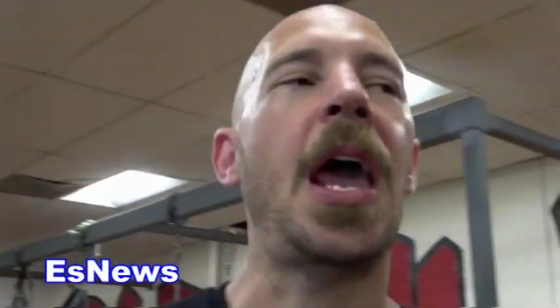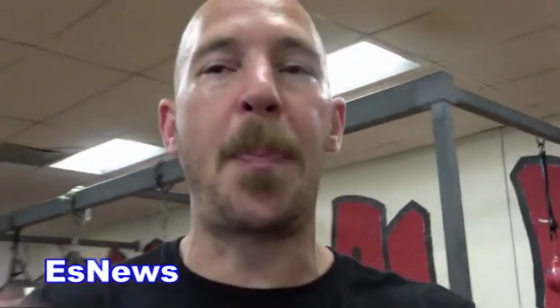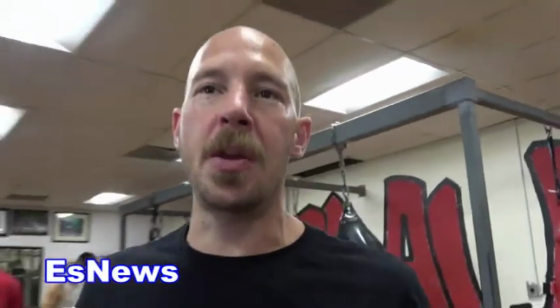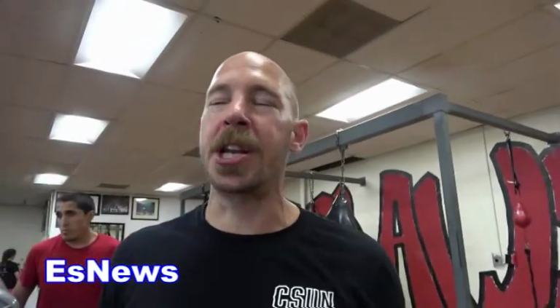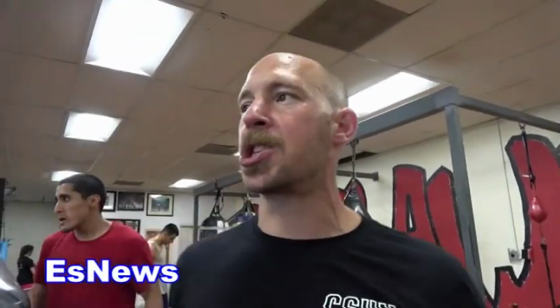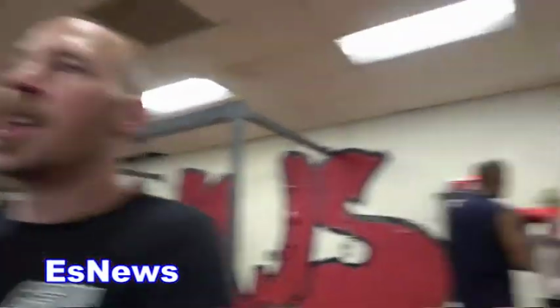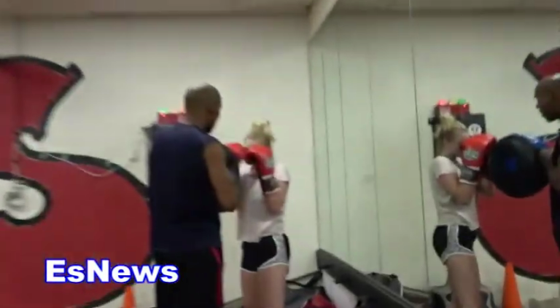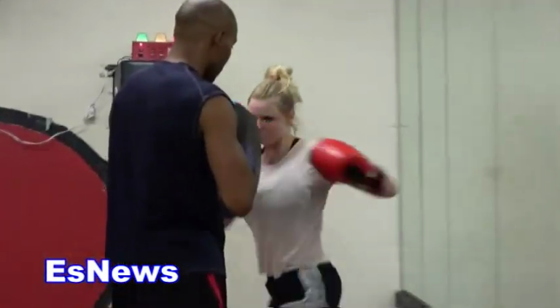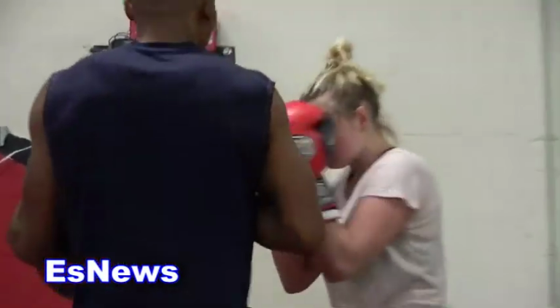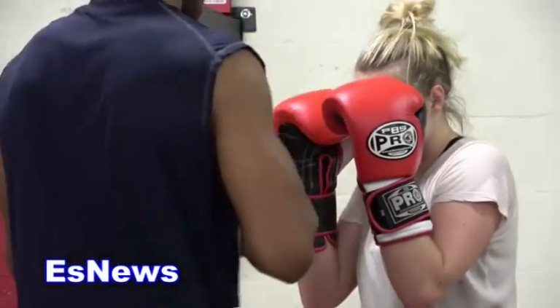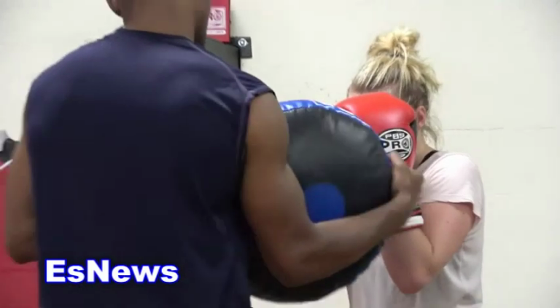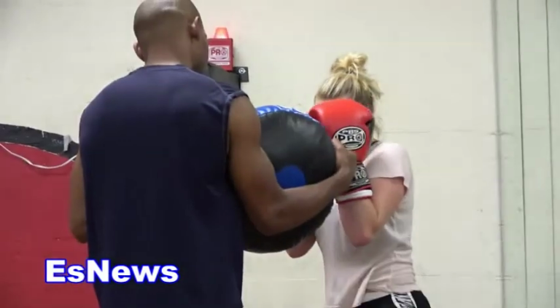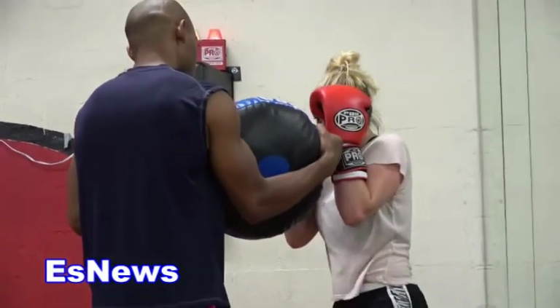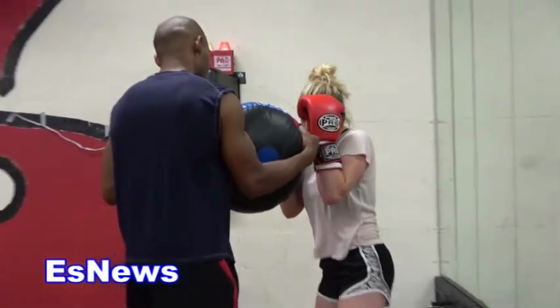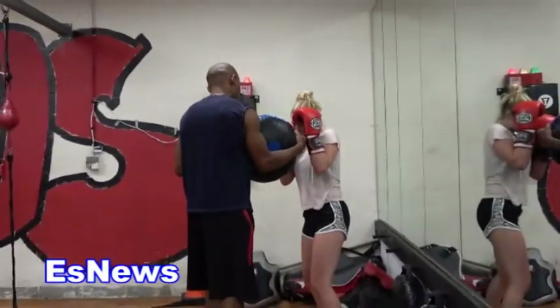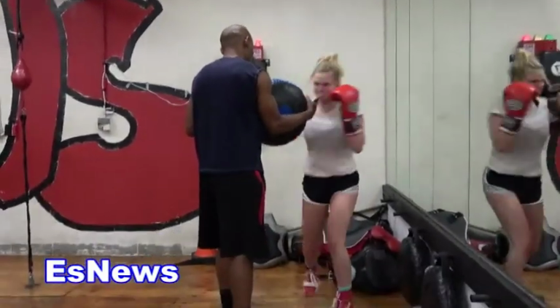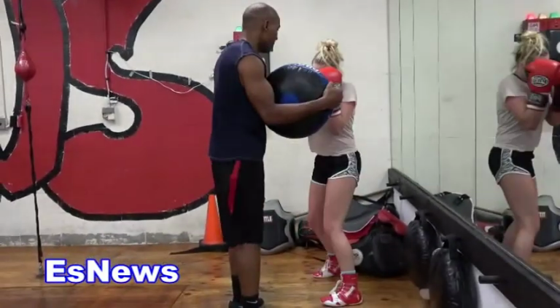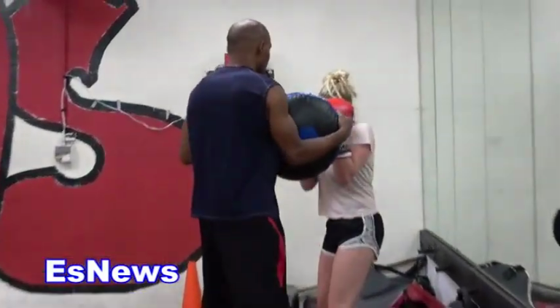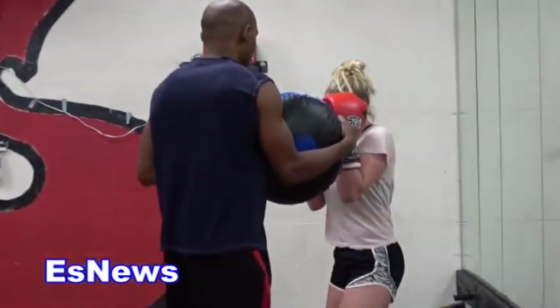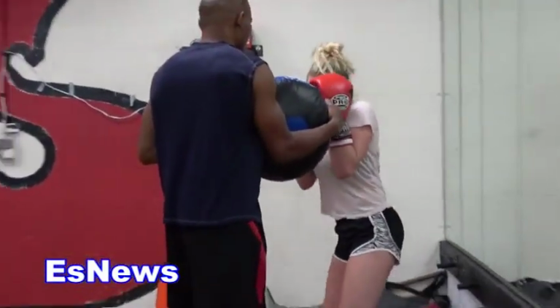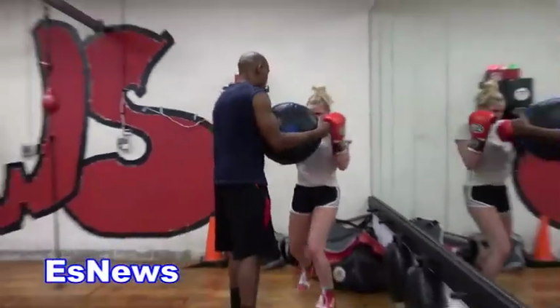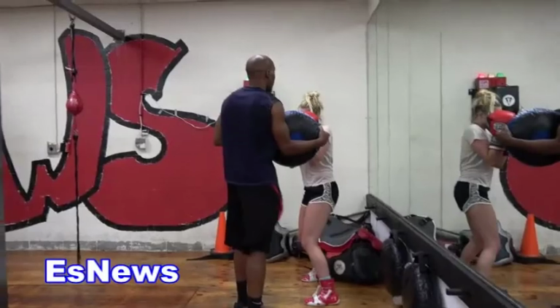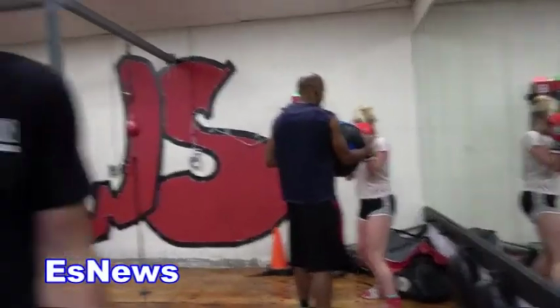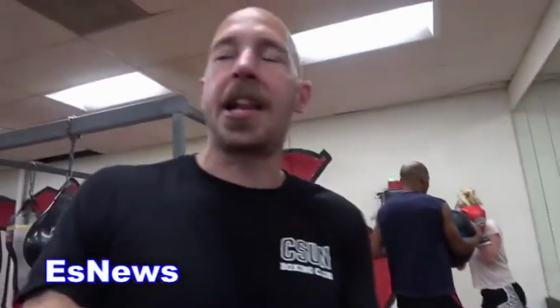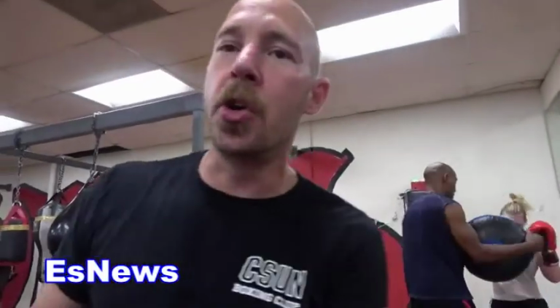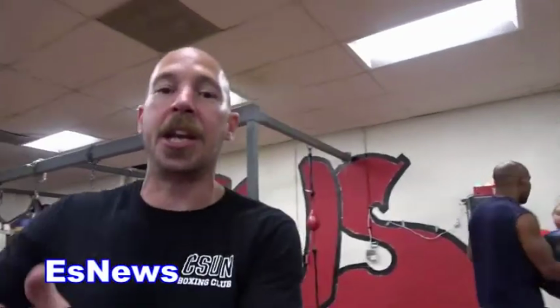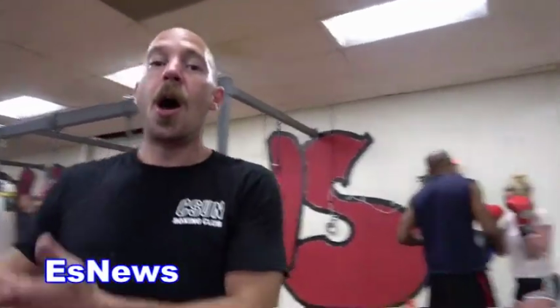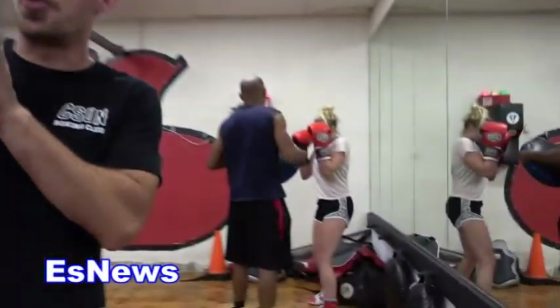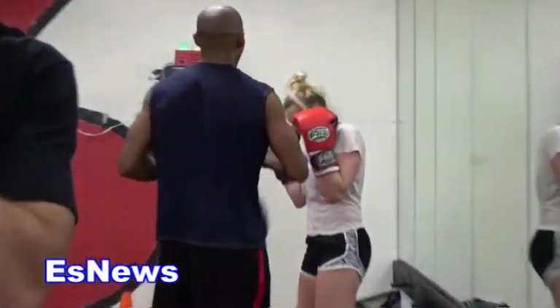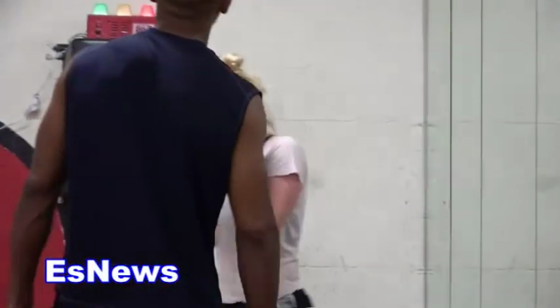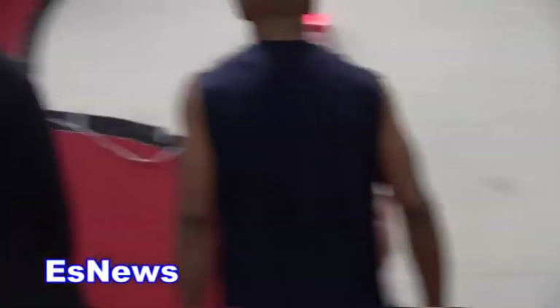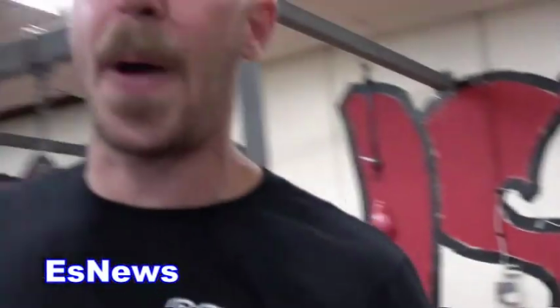It depends on the person. It depends on the body type. A guy like Mike Tyson had unbelievable punches that were very short, right in your face. Same weight division, you got a guy like Lennox Lewis that needed a much longer distance to create his power.